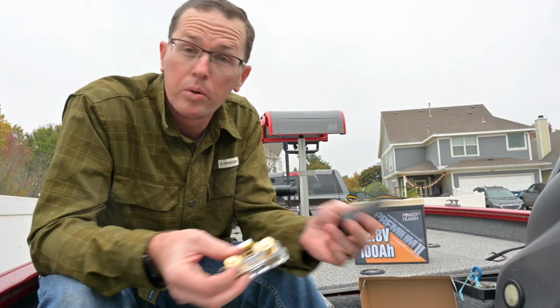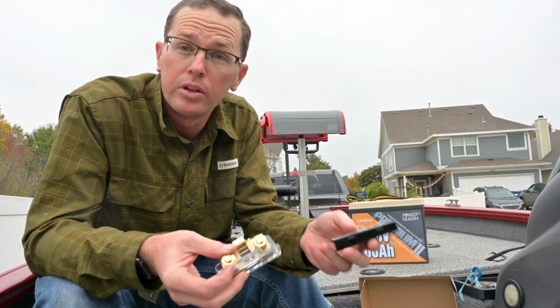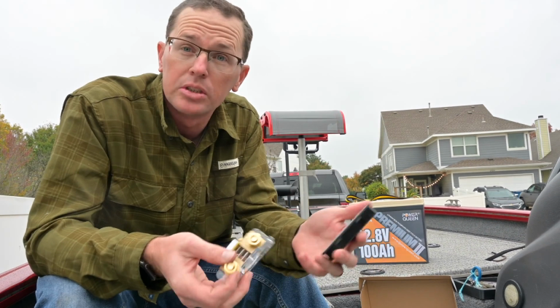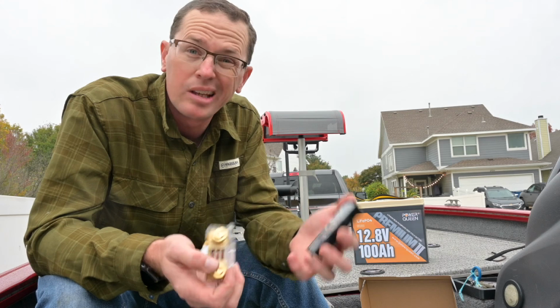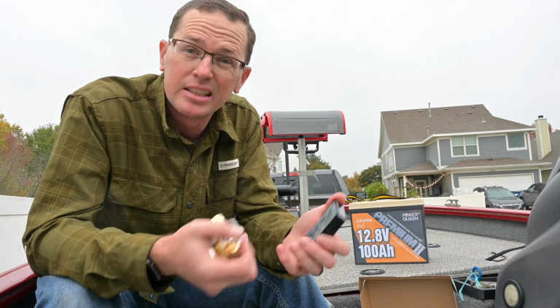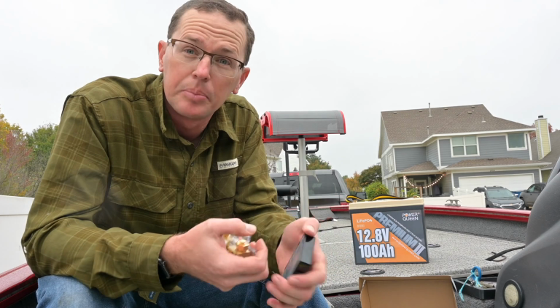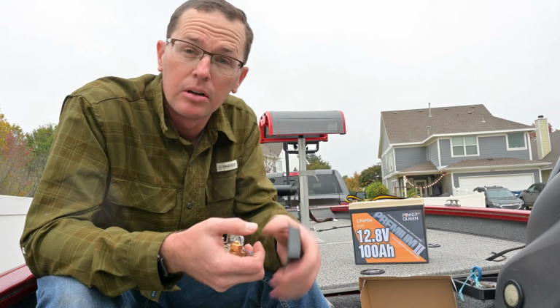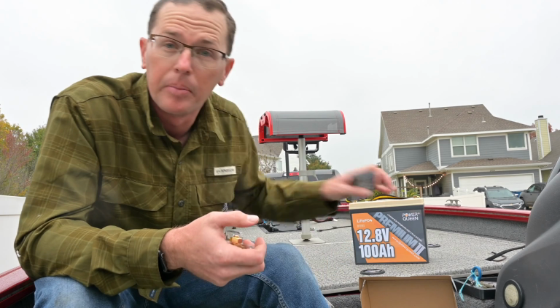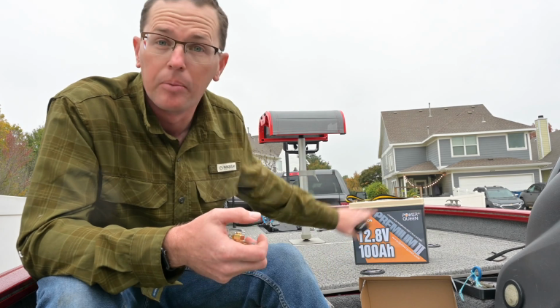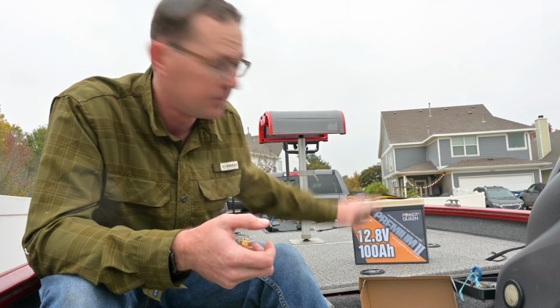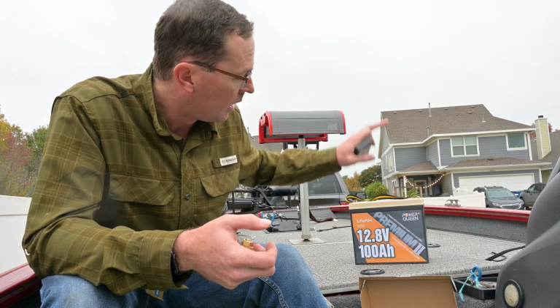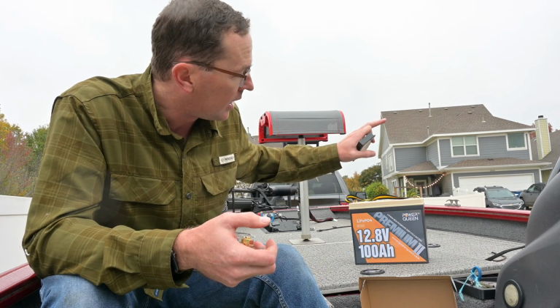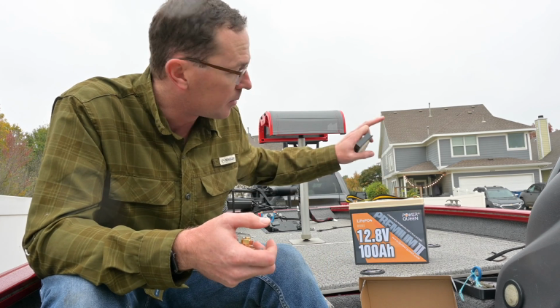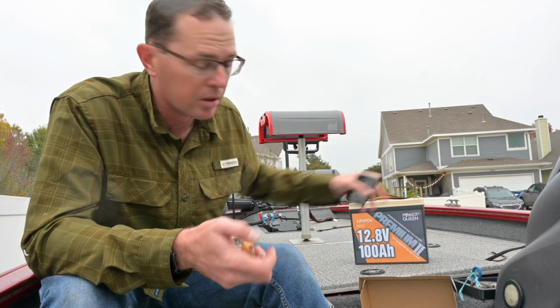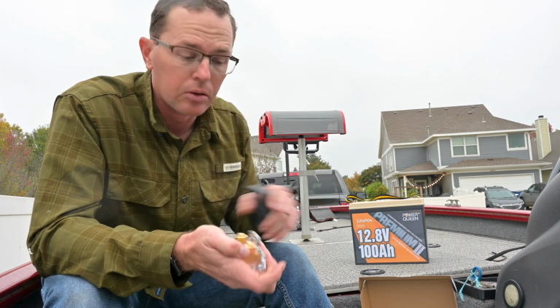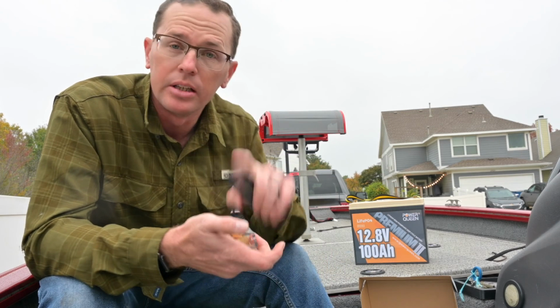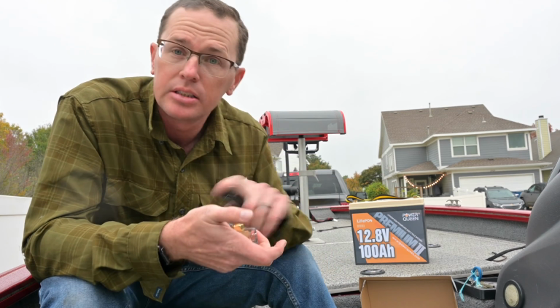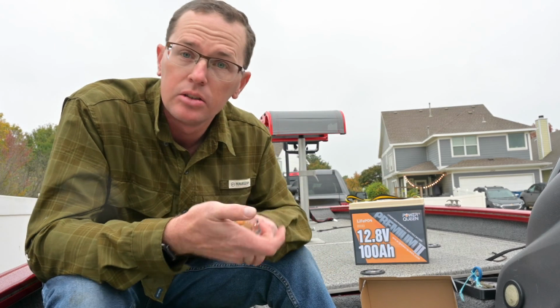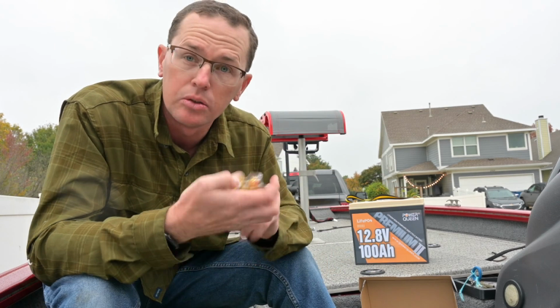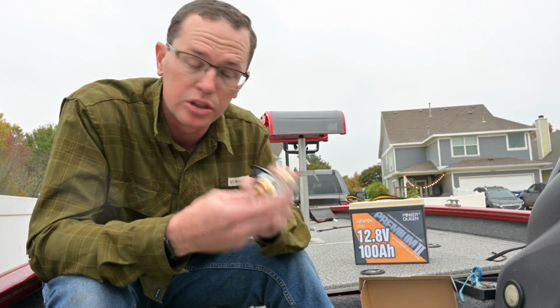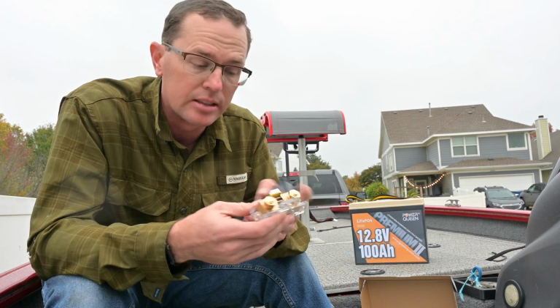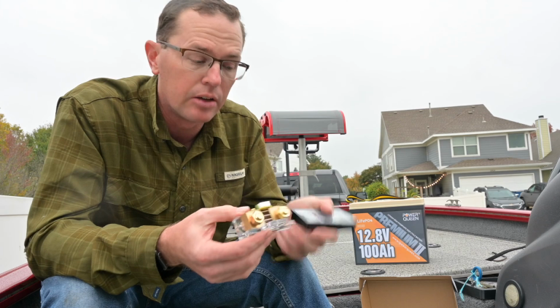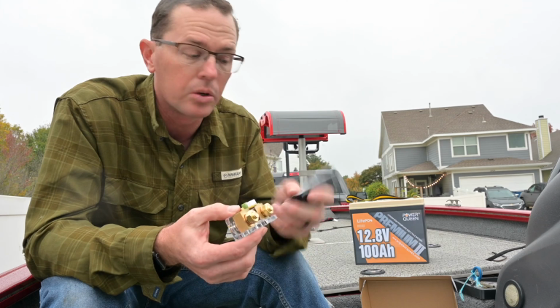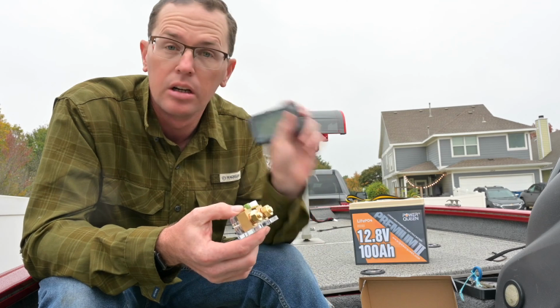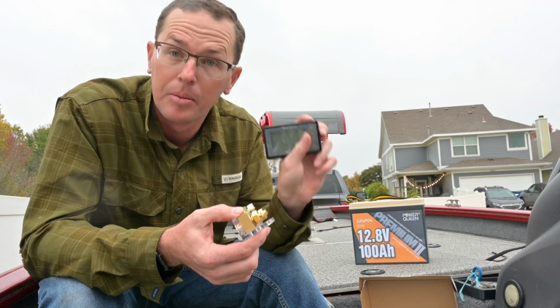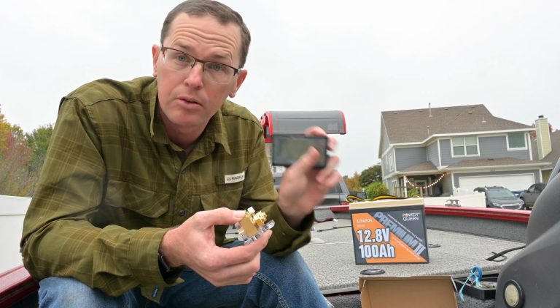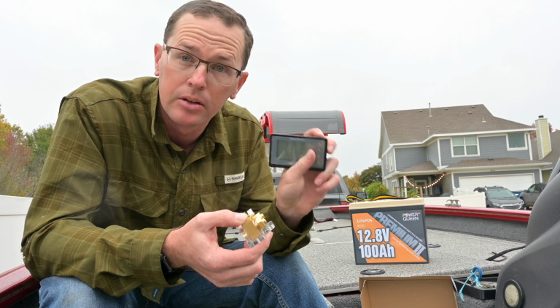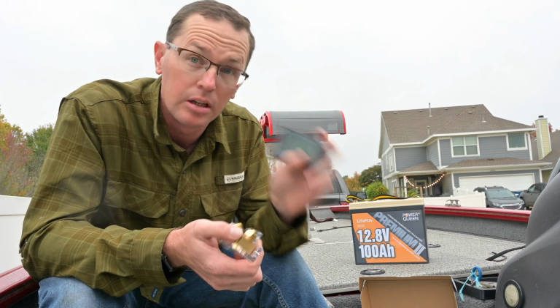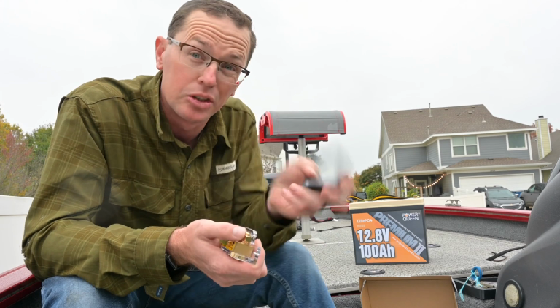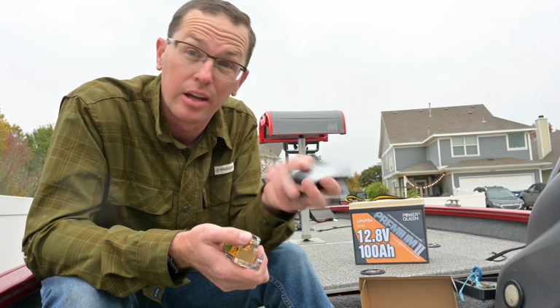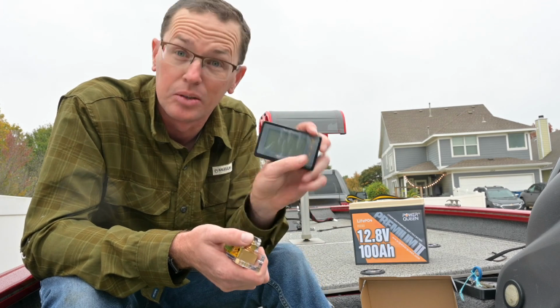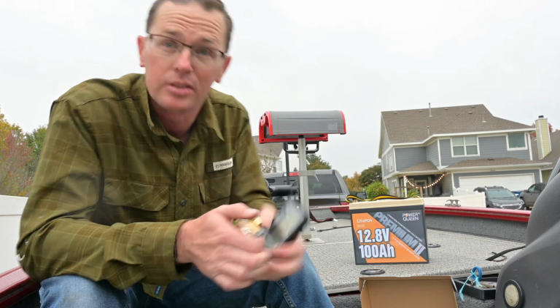What we're going to do is quickly set it up here on the bow of the boat, run my ground leads to the shunt itself, hook up the battery monitor, and I'm going to show you how this thing works.